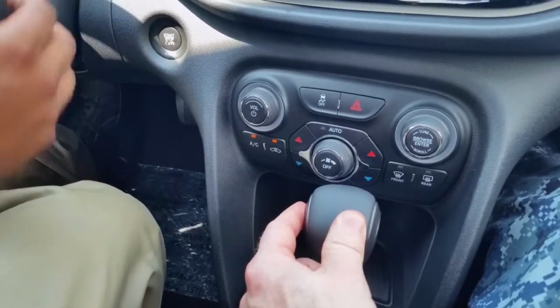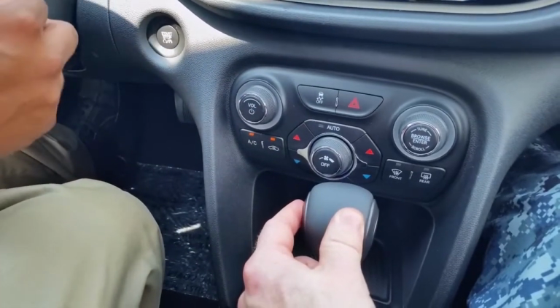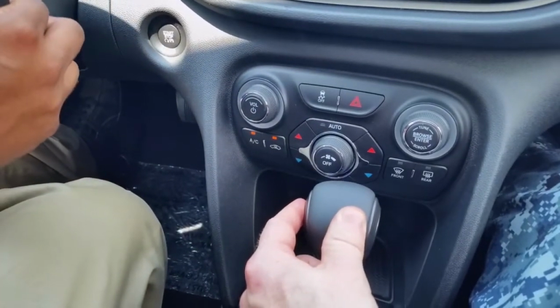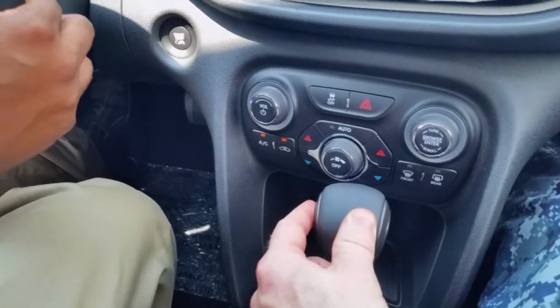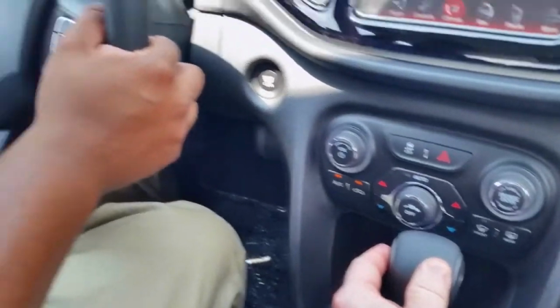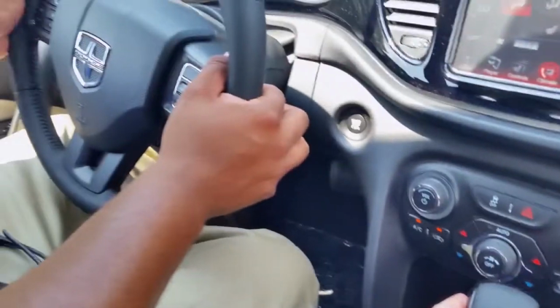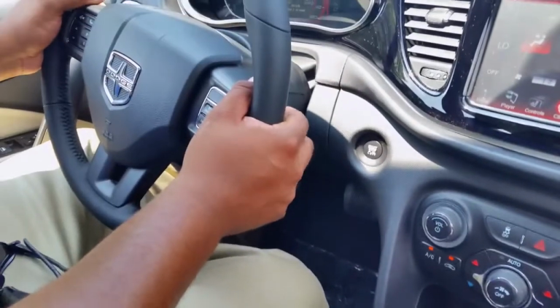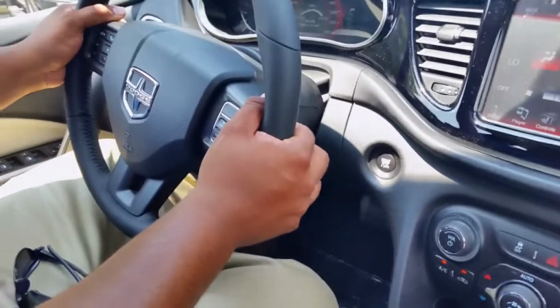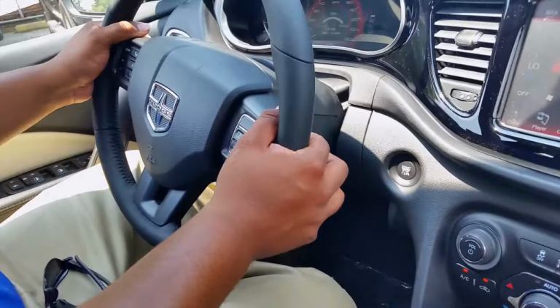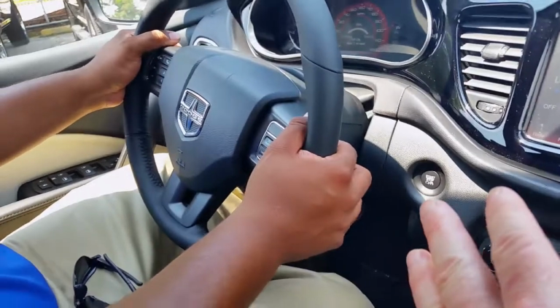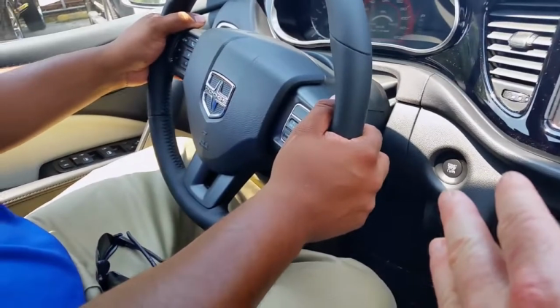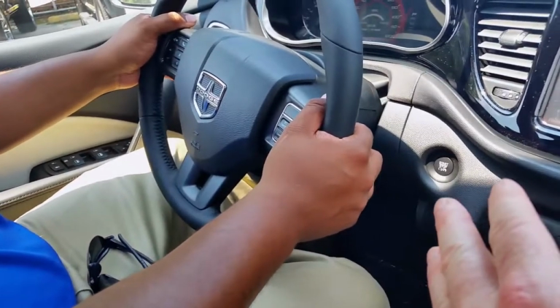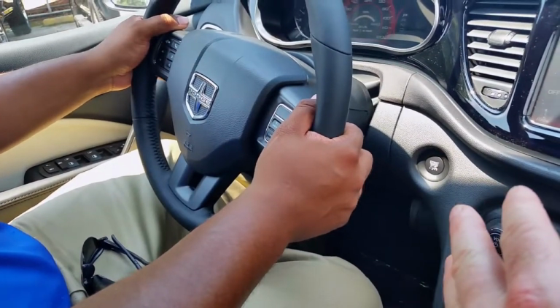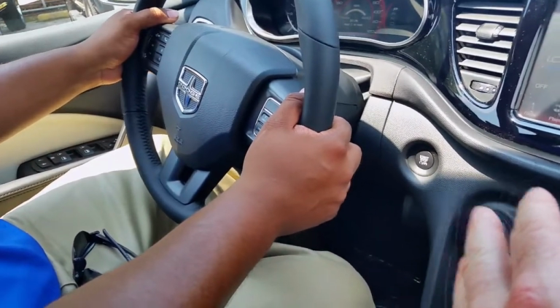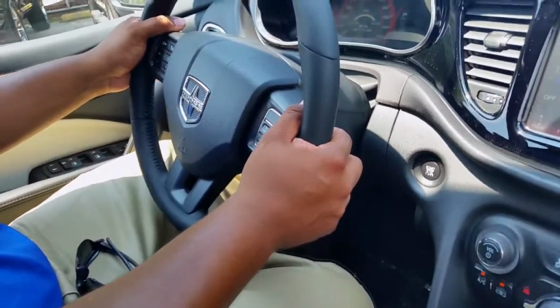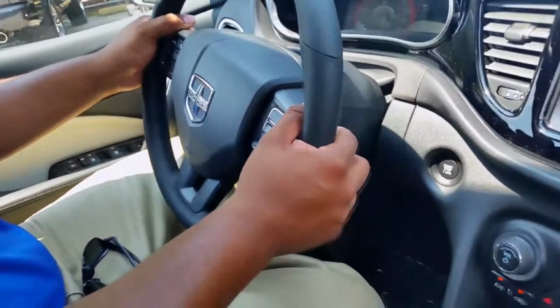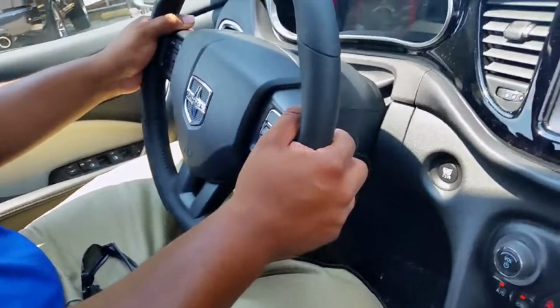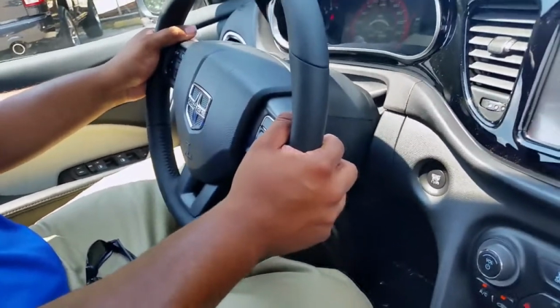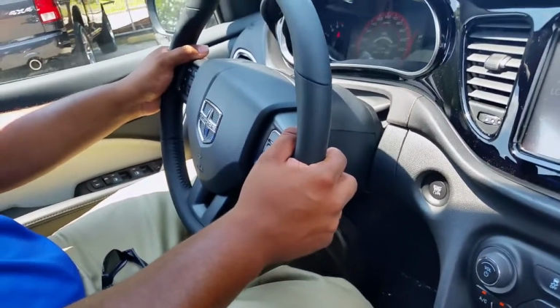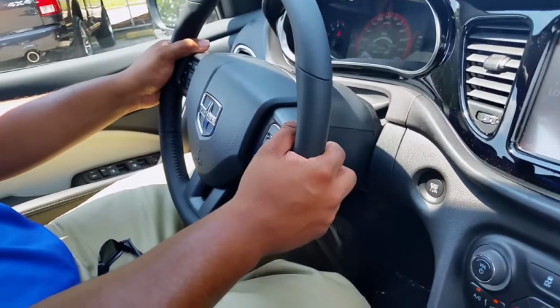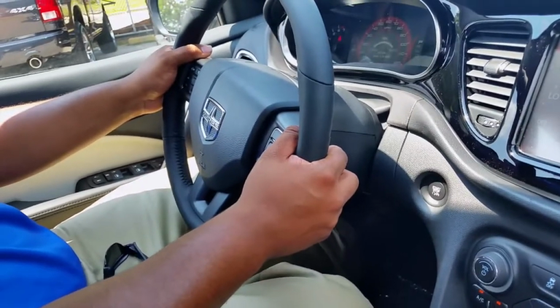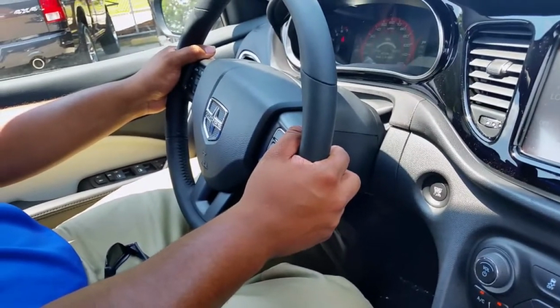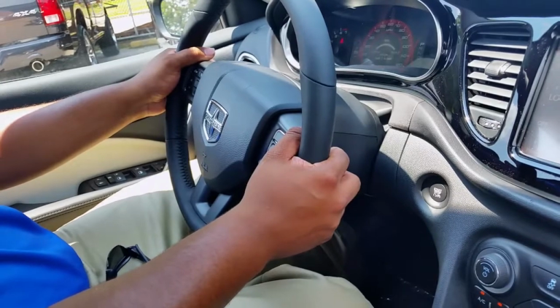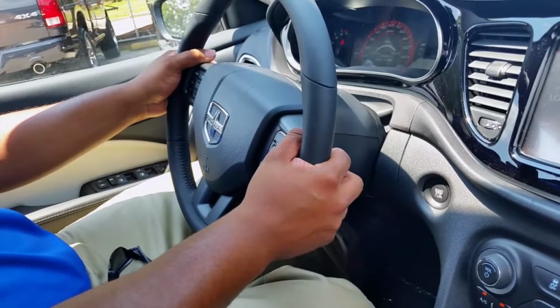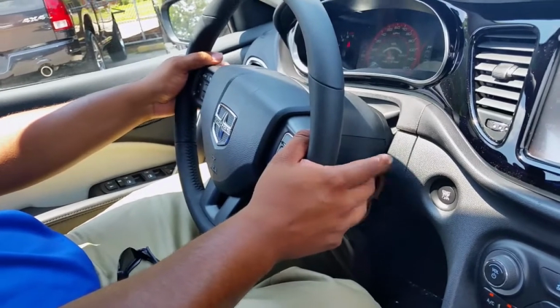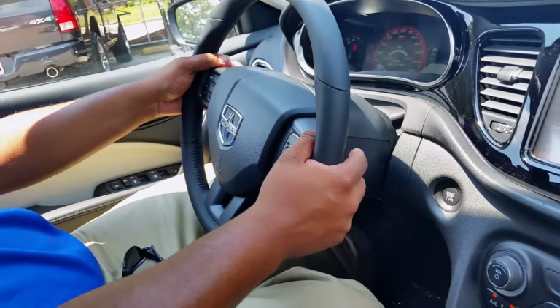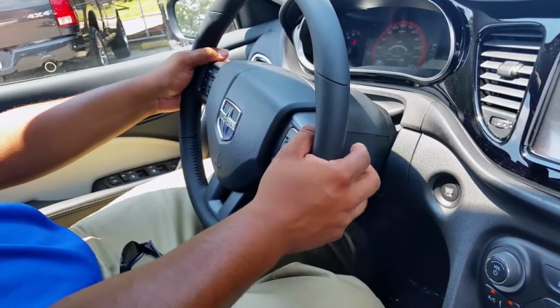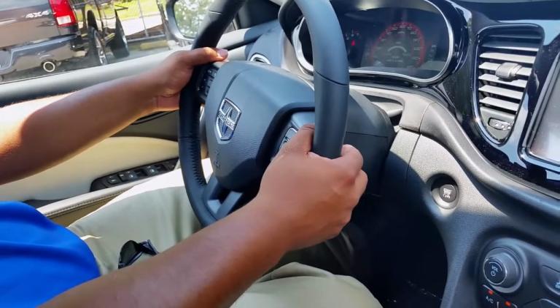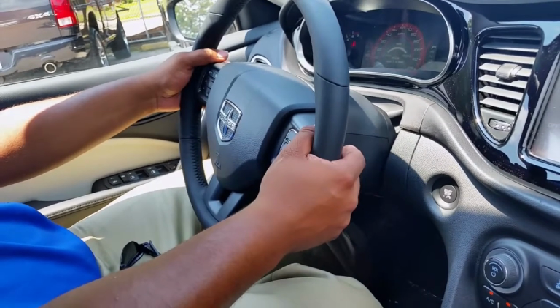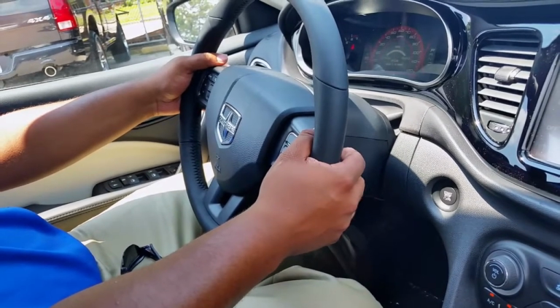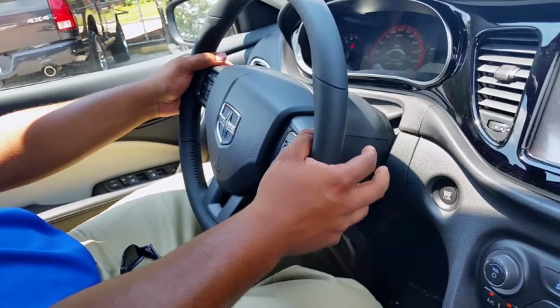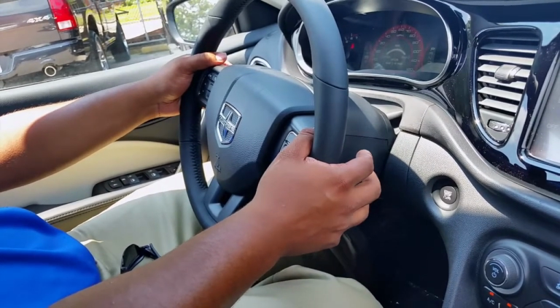There's also volume control on the steering wheel as well — you have the buttons just like on the Fiat 500. I love those. Pretty much that's a Chrysler standard — any vehicle that has steering wheel audio controls, they're going to be in the same place and they're going to do the same thing.